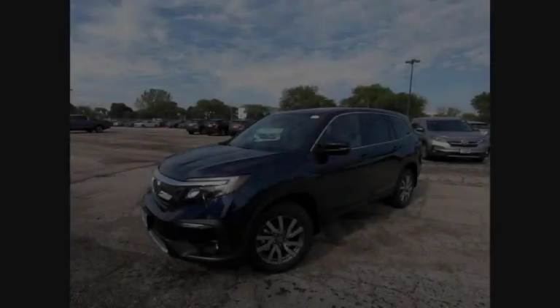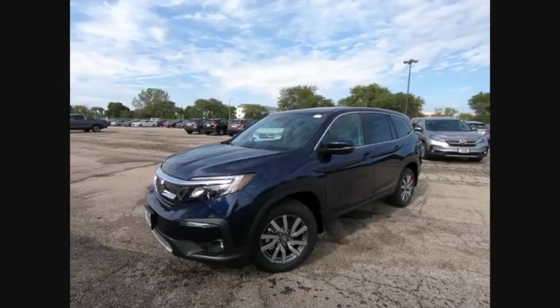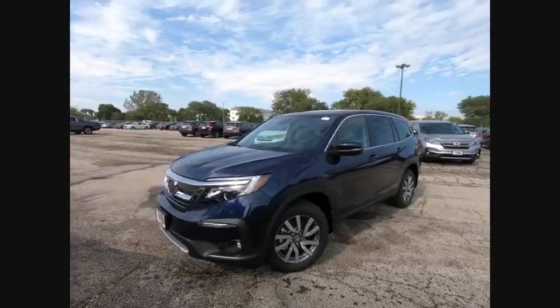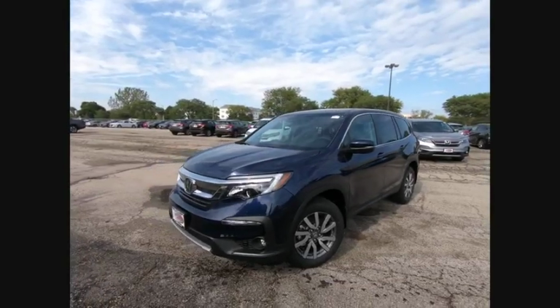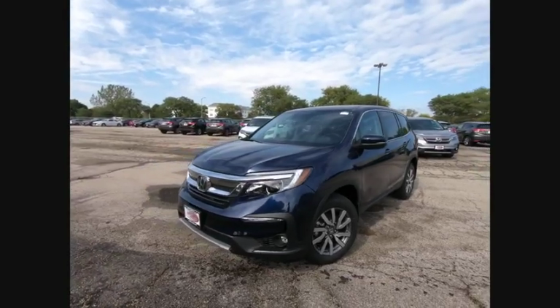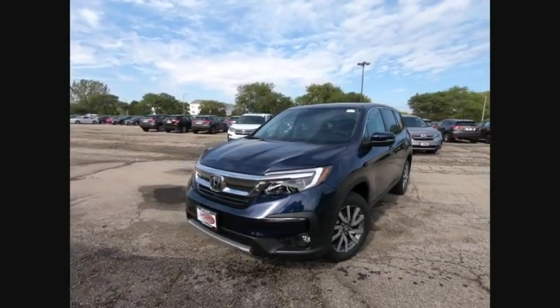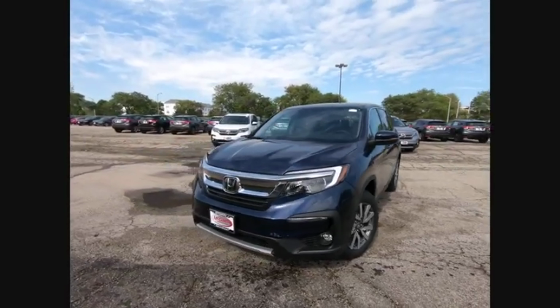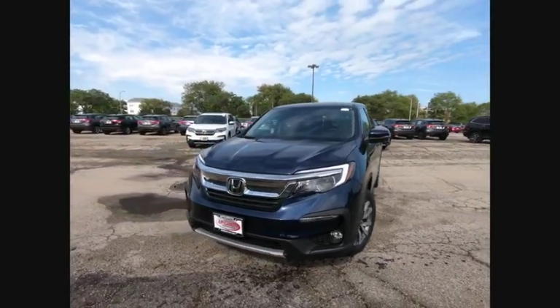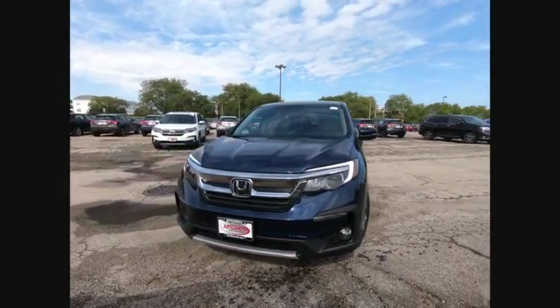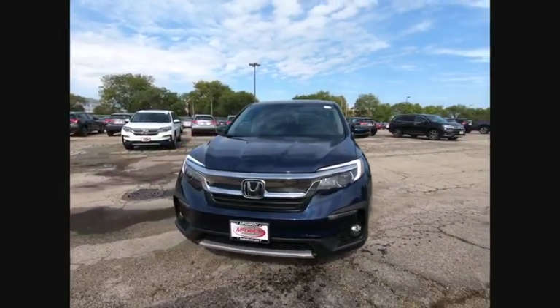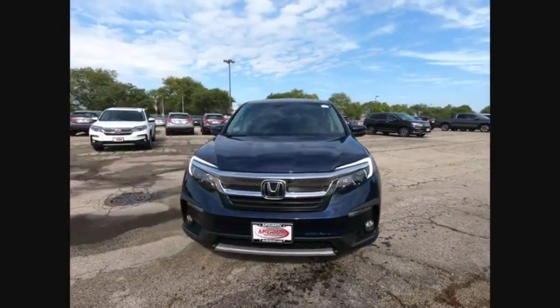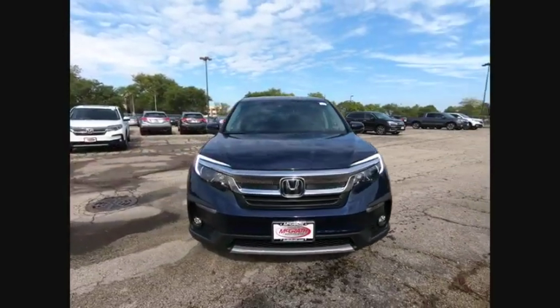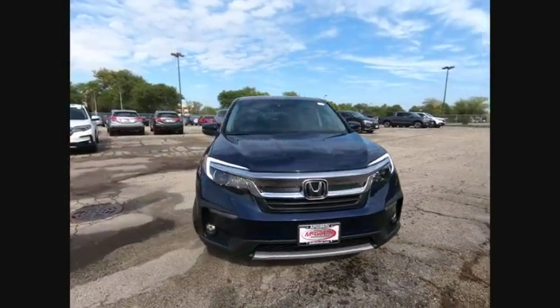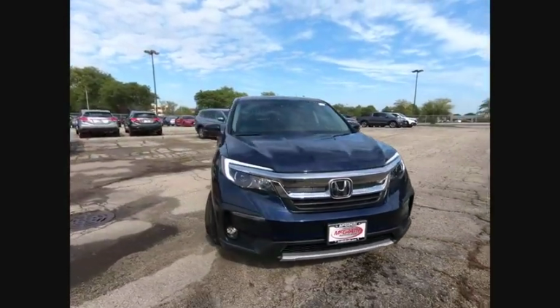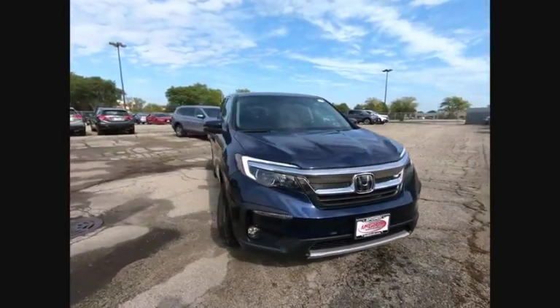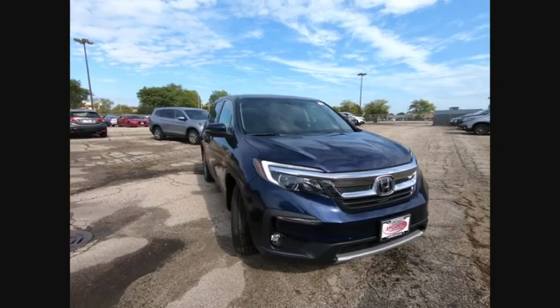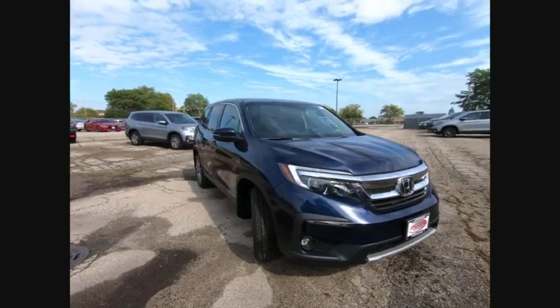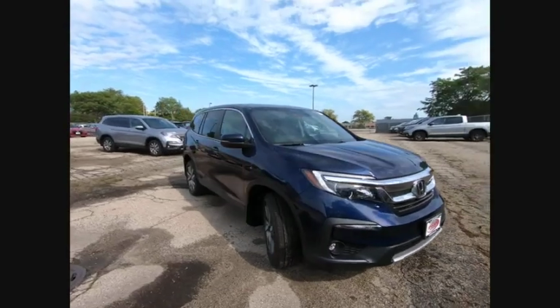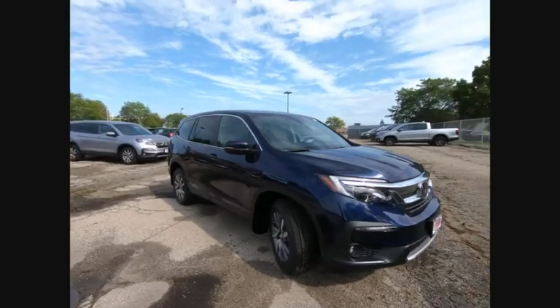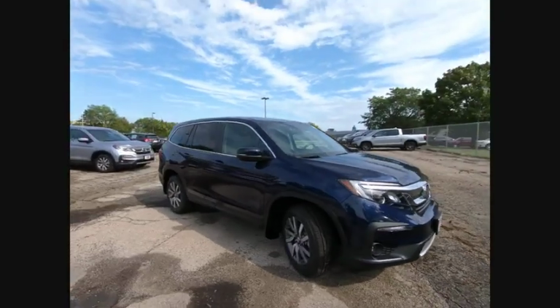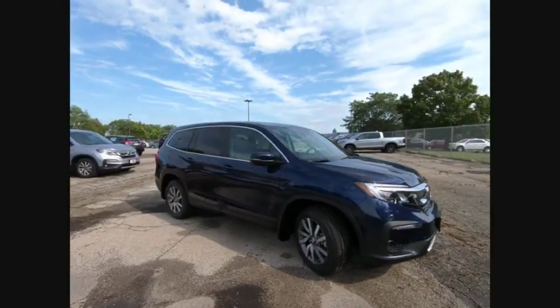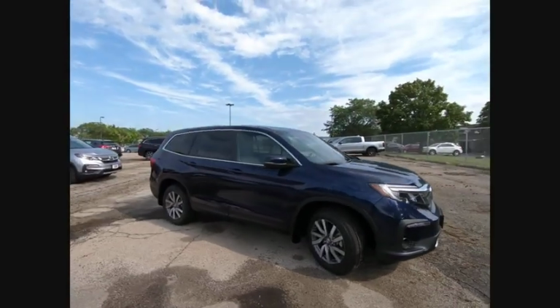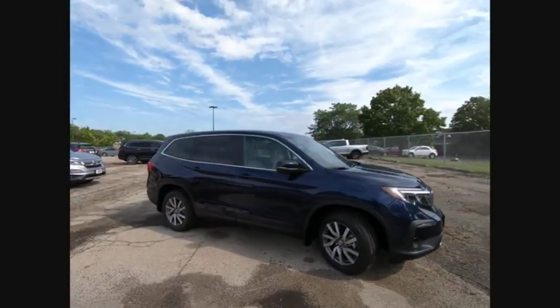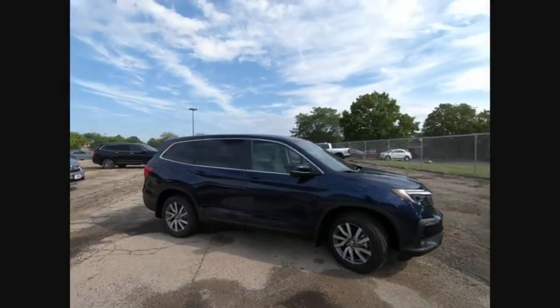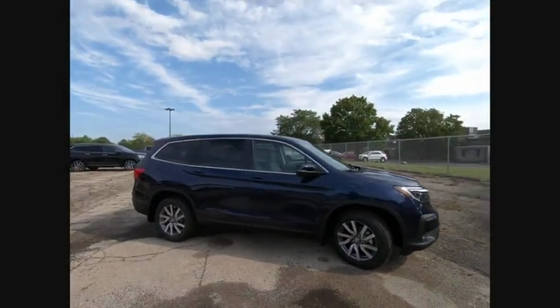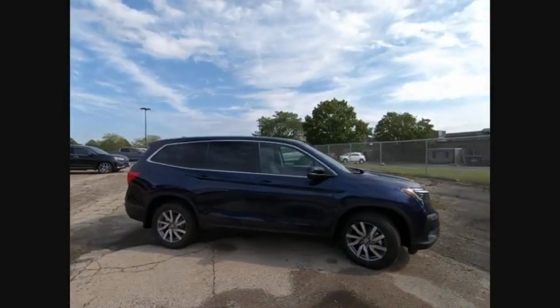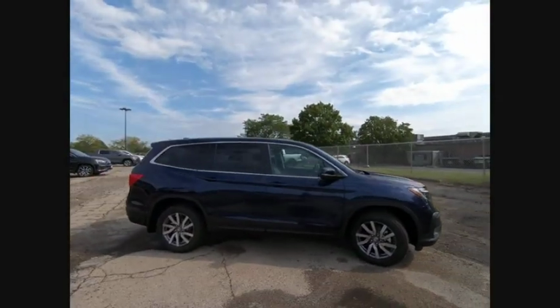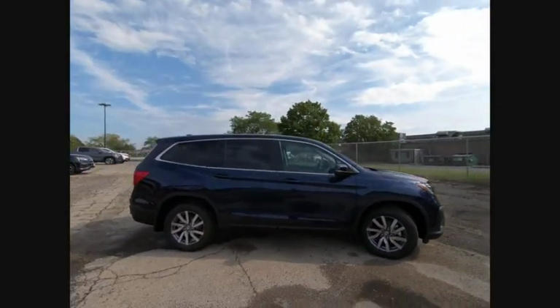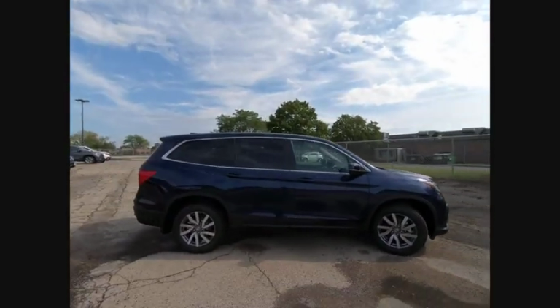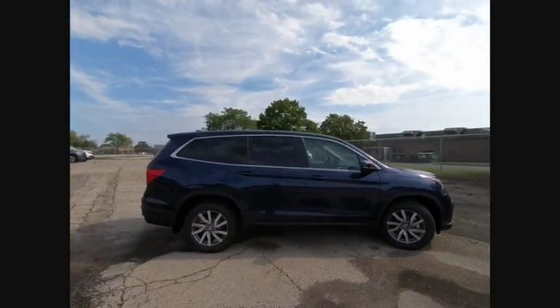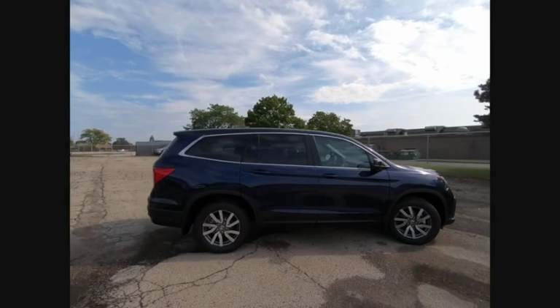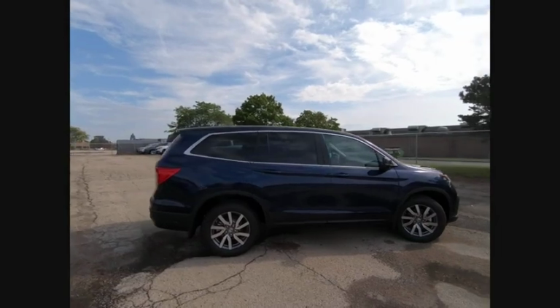Come test drive the 2020 Pilot. Optimal utility. Indulgent interior. Powerful performer. You'll be ready for almost anything in the Honda Pilot.